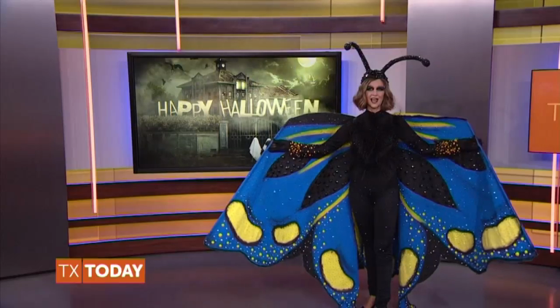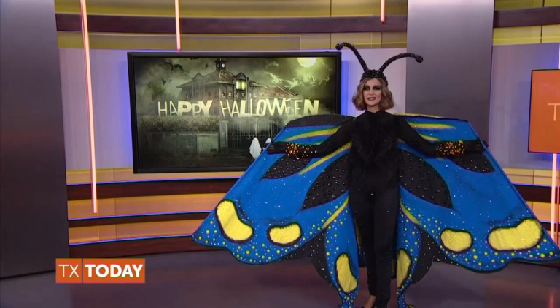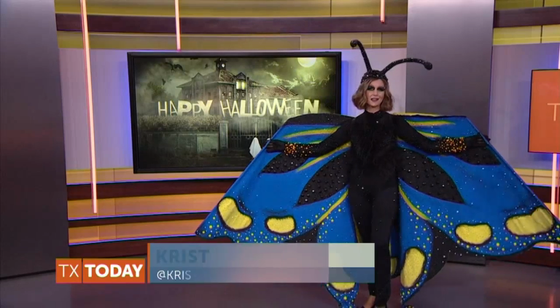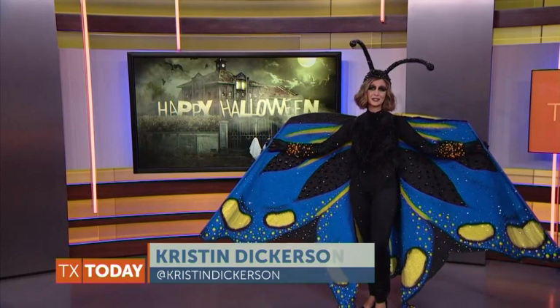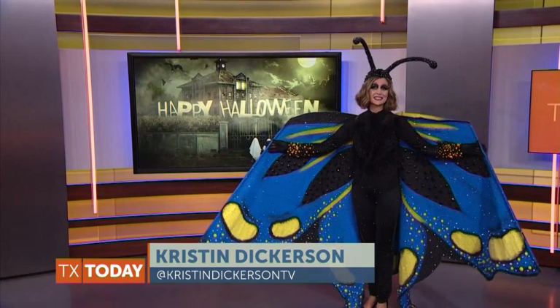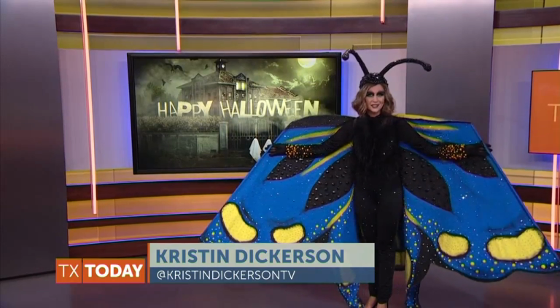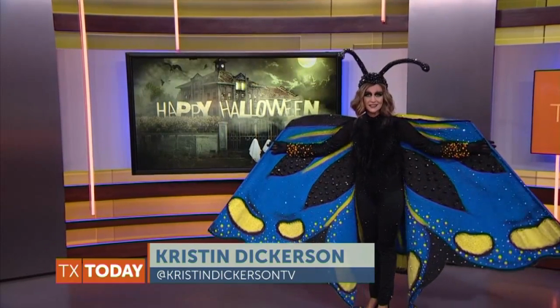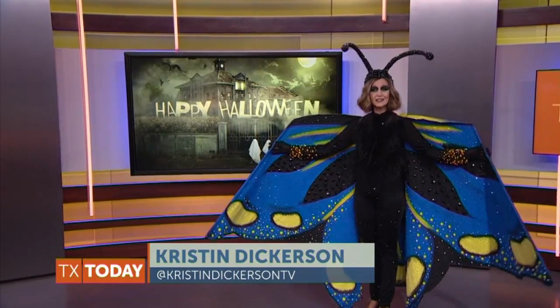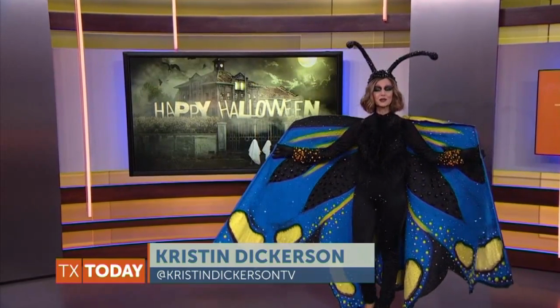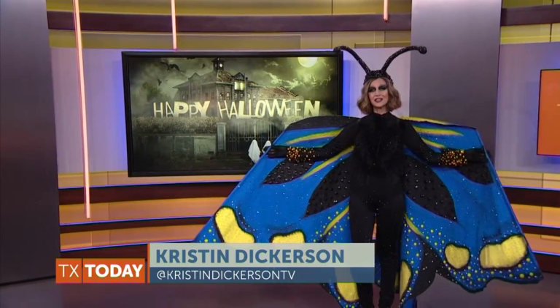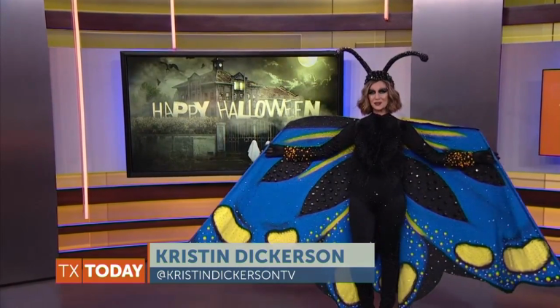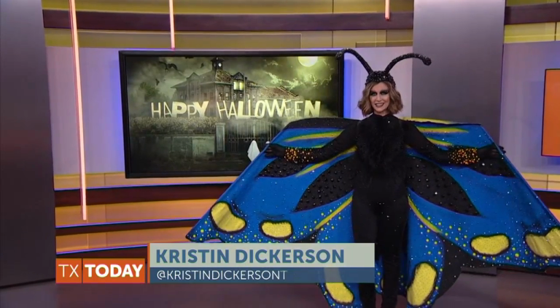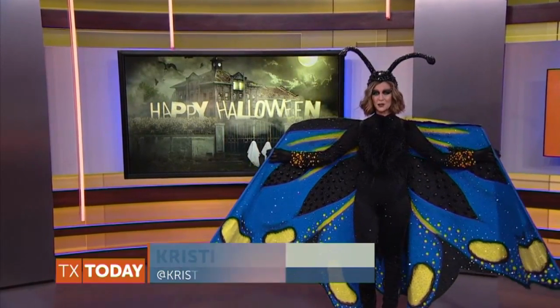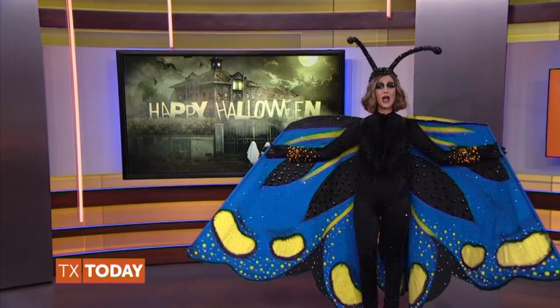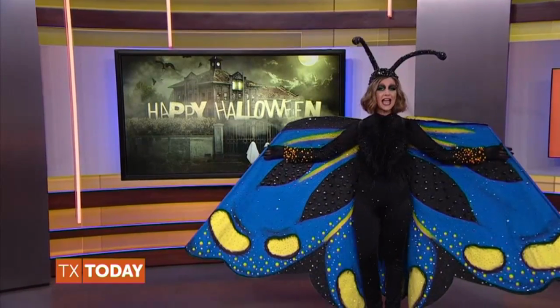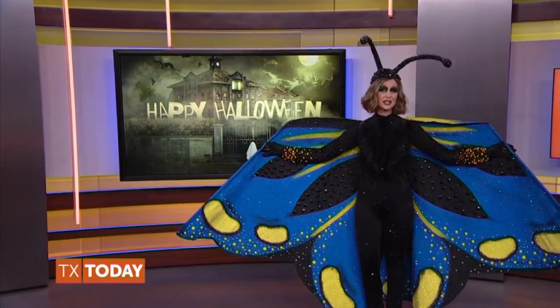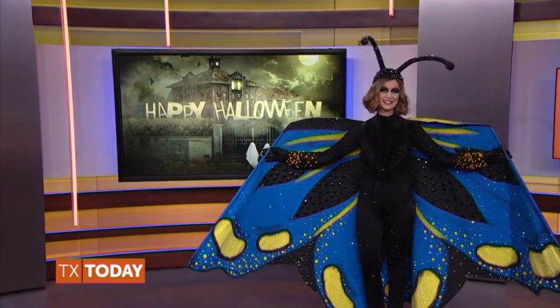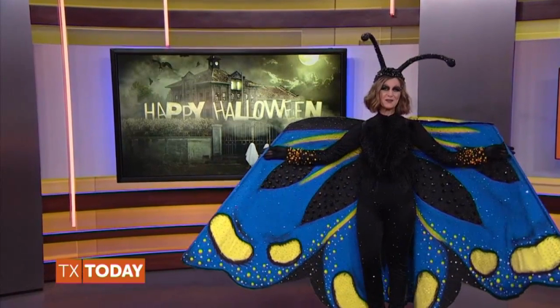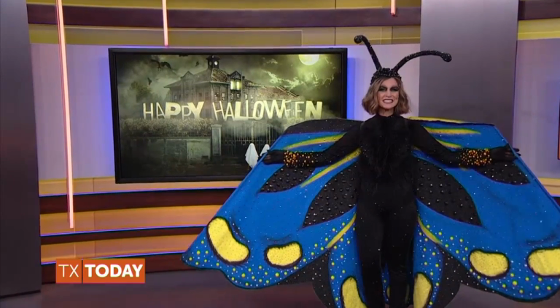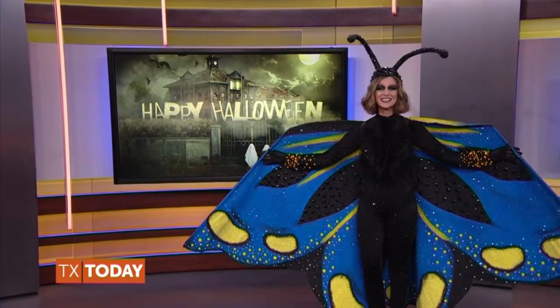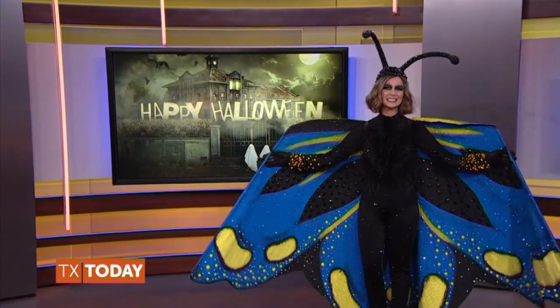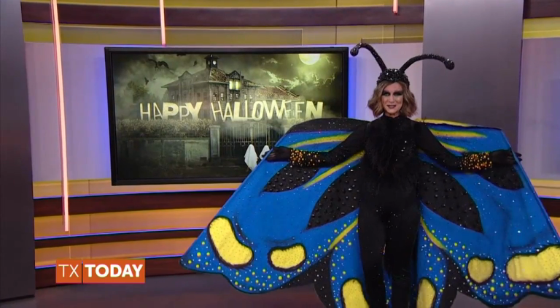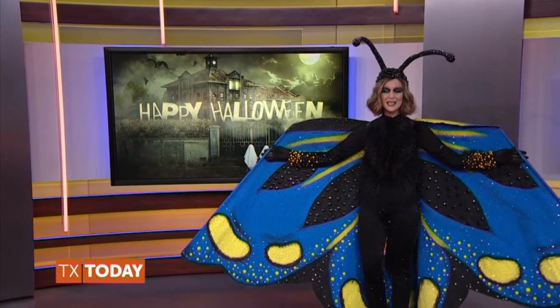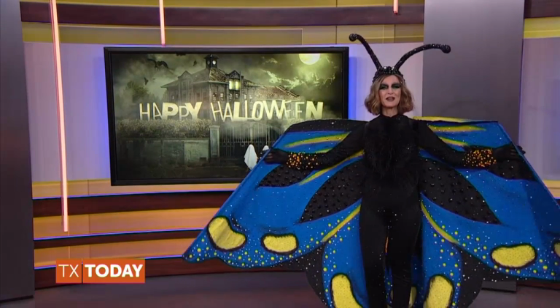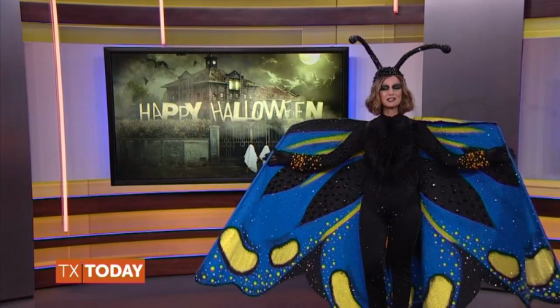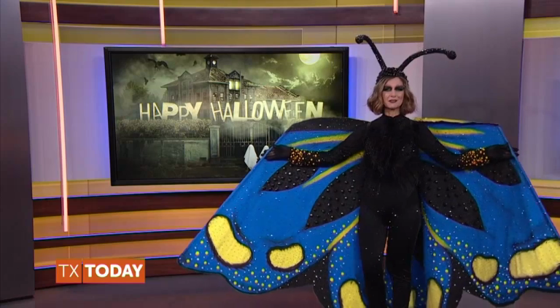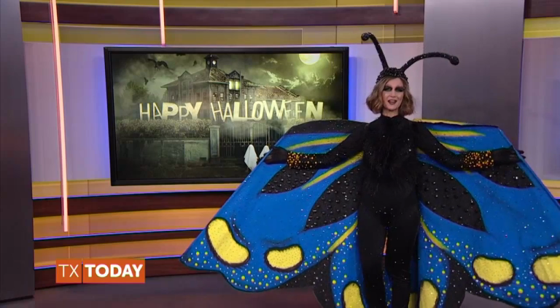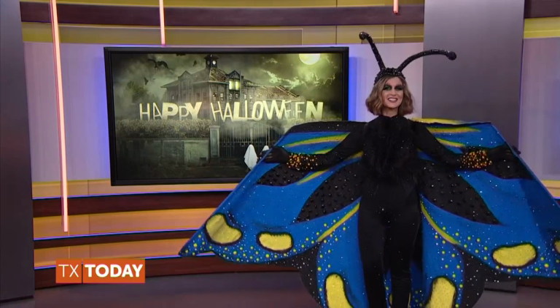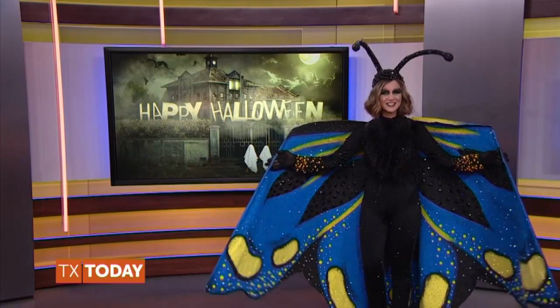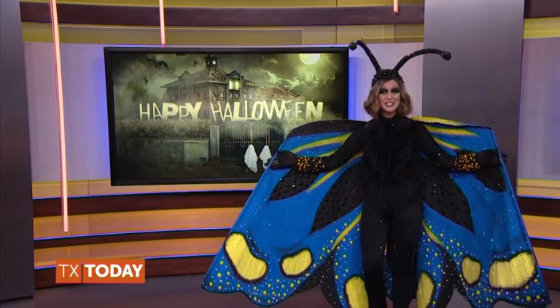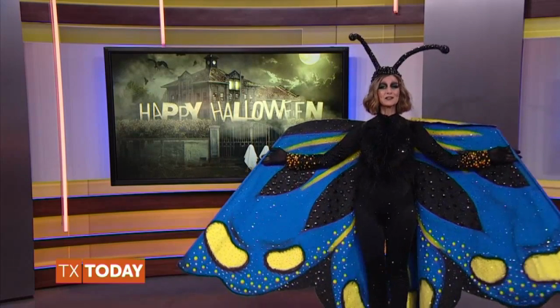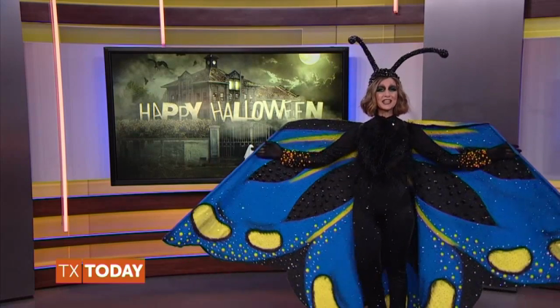Halloween is all about the tricks and the treats. Instead of candy, trick your kids or grandkids with some healthy Halloween treats. We promise they will not get spooked. Top integrated nutritionist Karina Heinrich and her children join us from their kitchen.